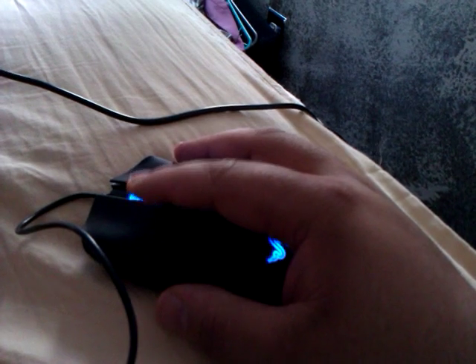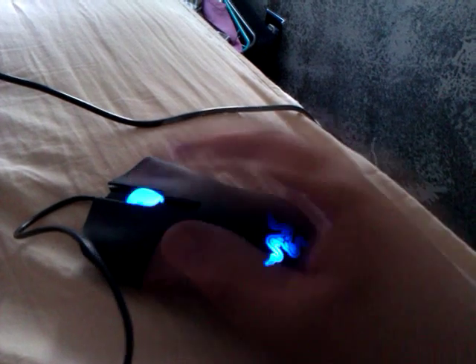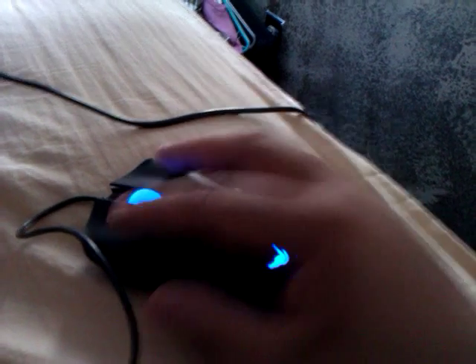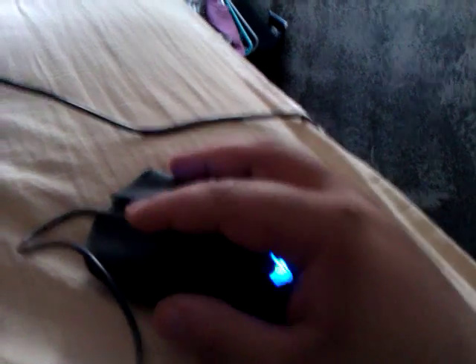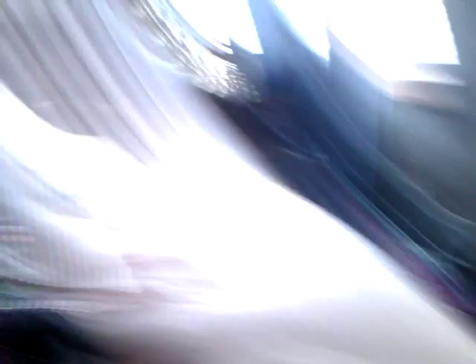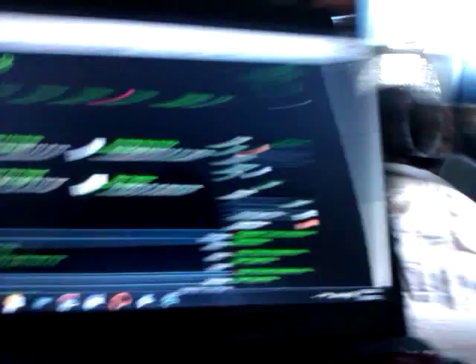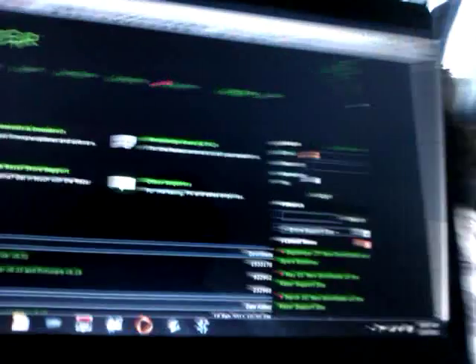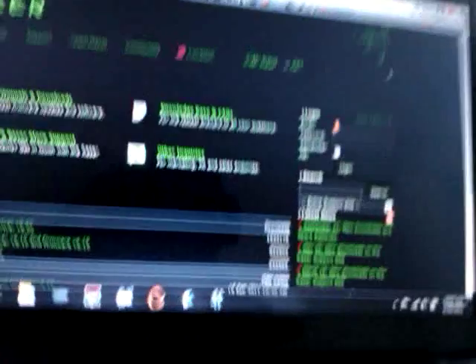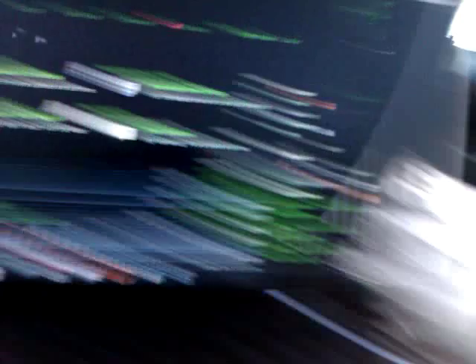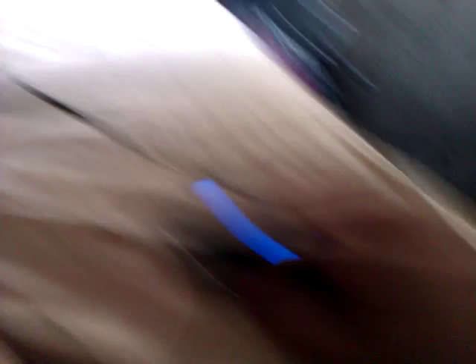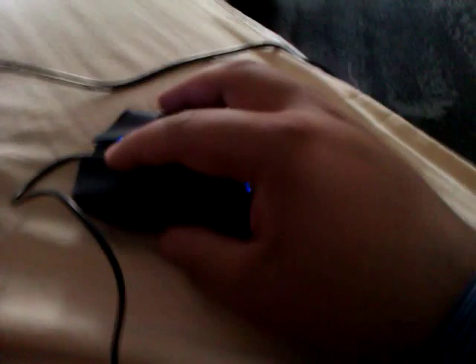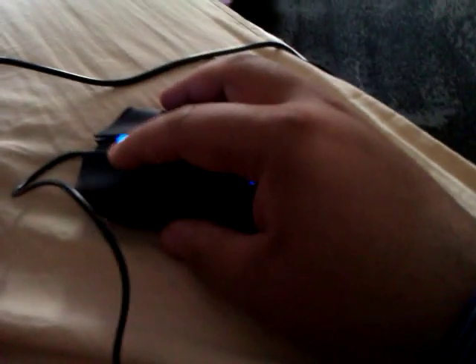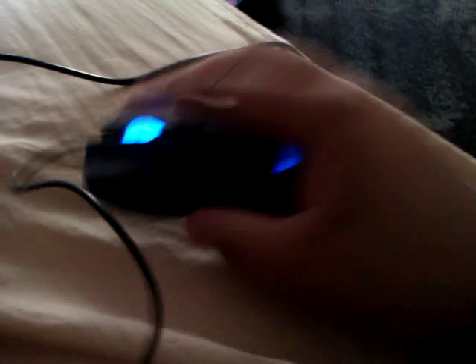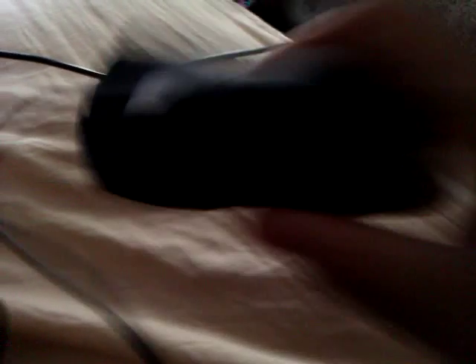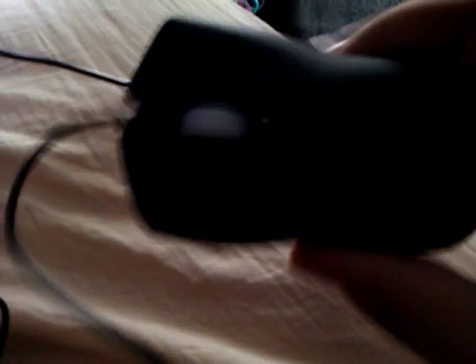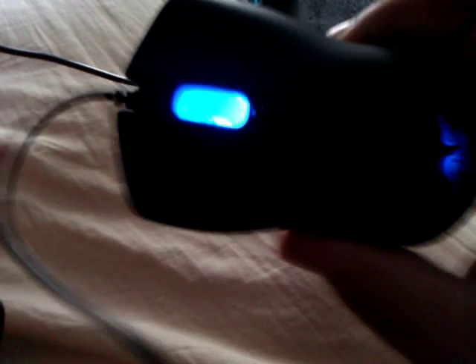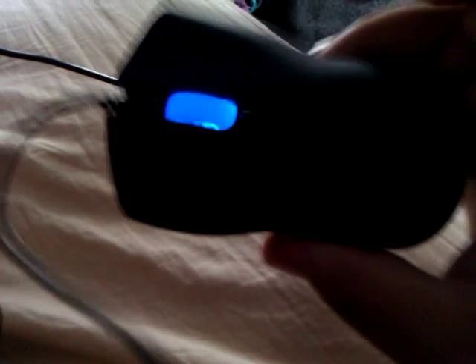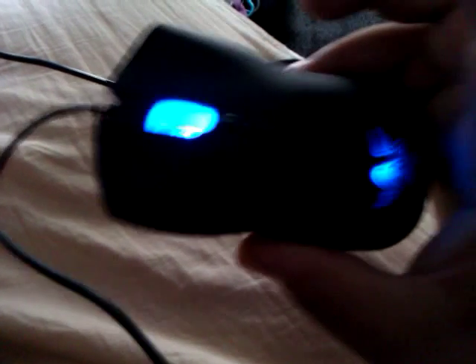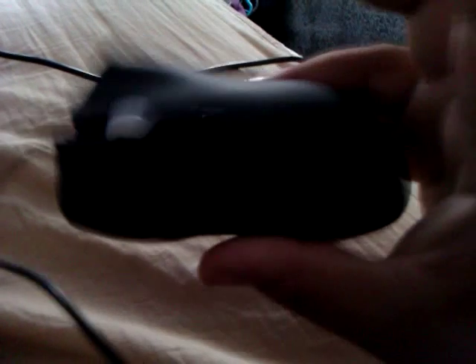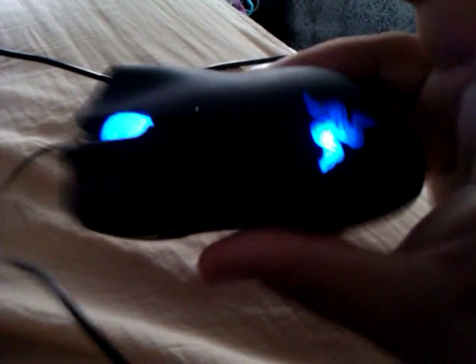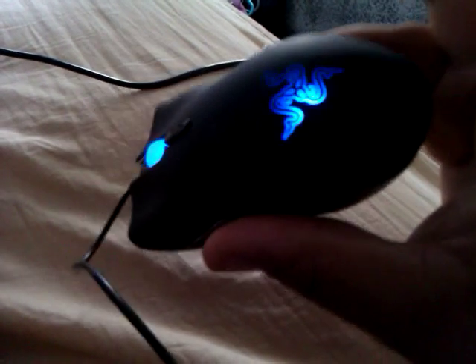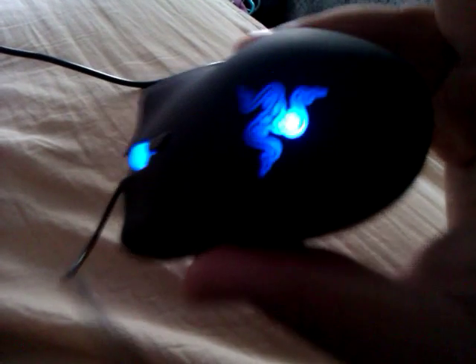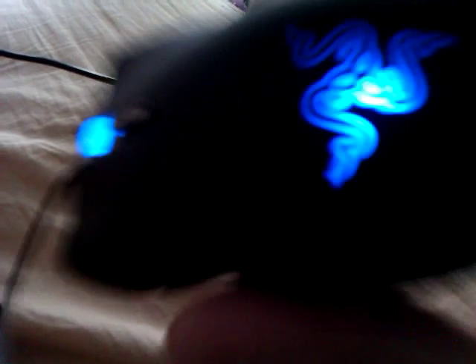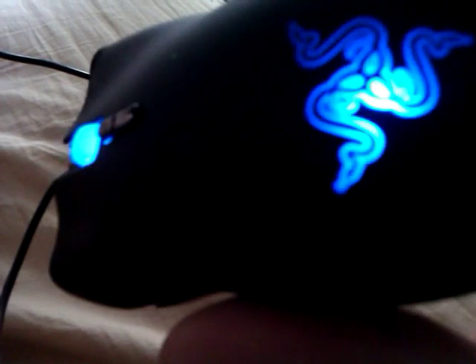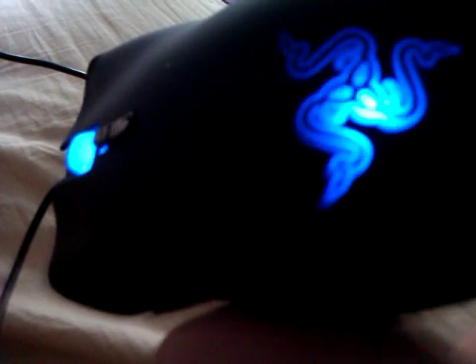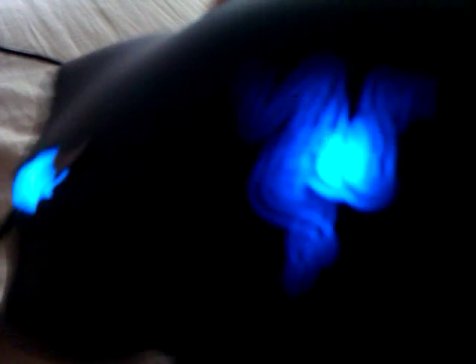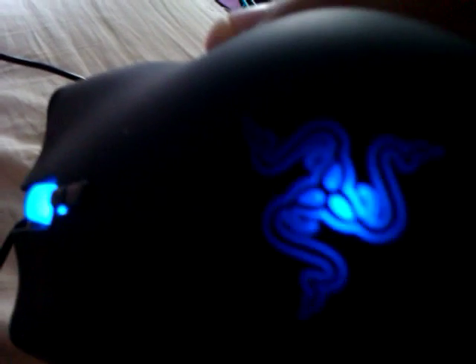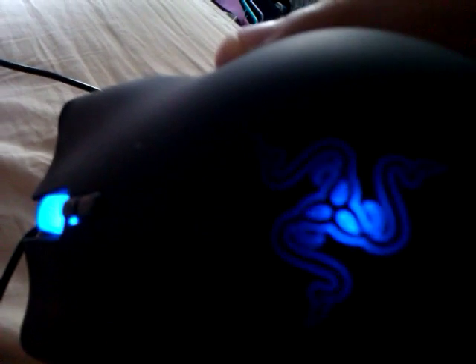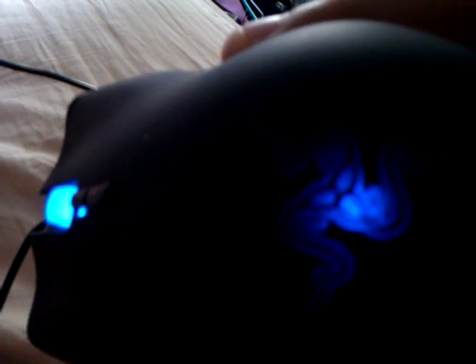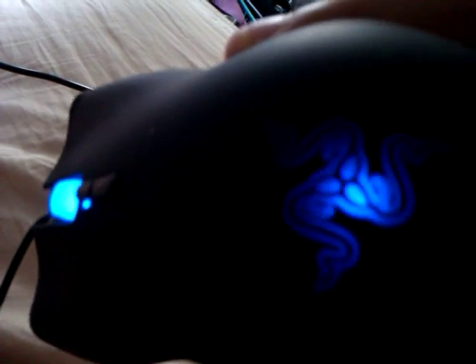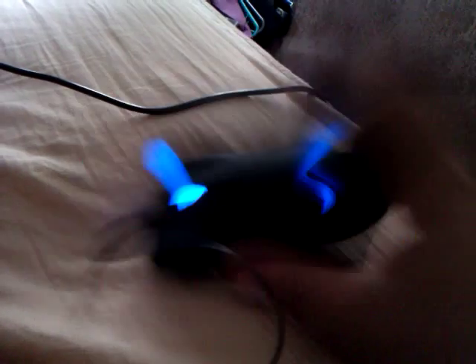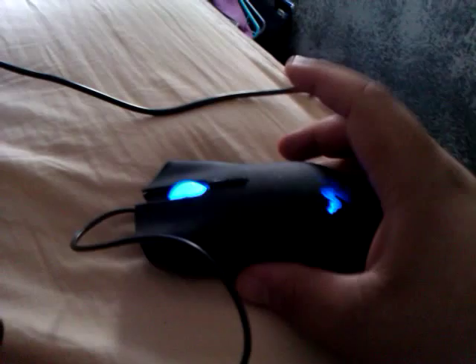So, help me out. Help me make this work. I love this mouse. Make it work. Thank you, YouTube. Okay, bye.